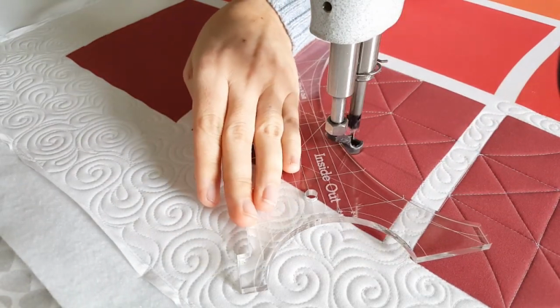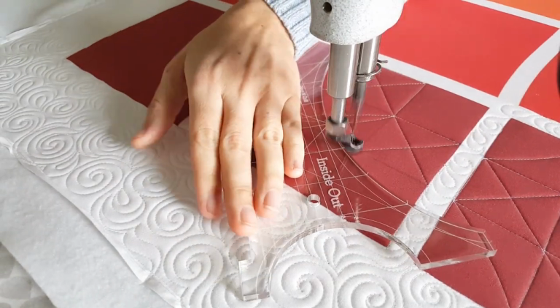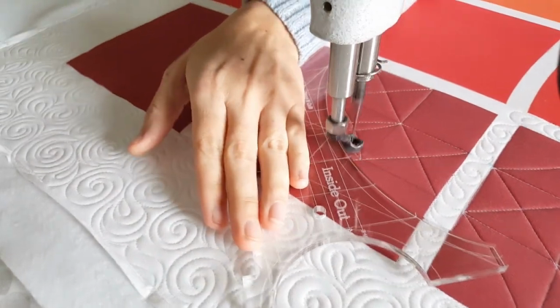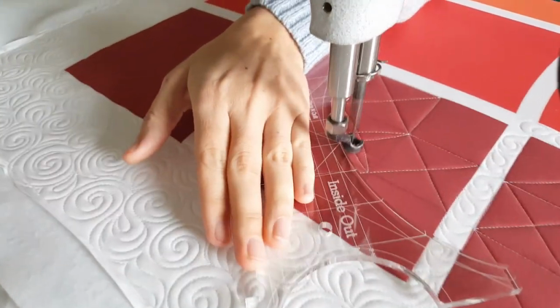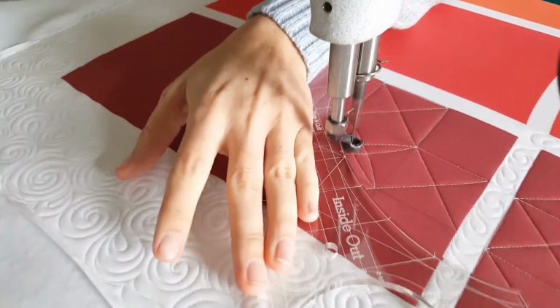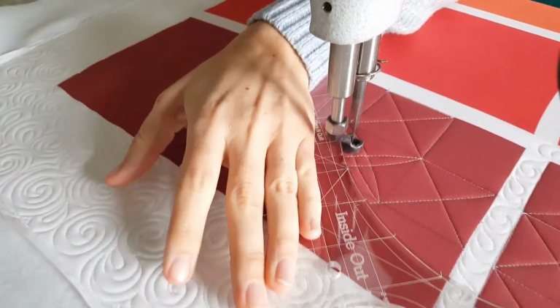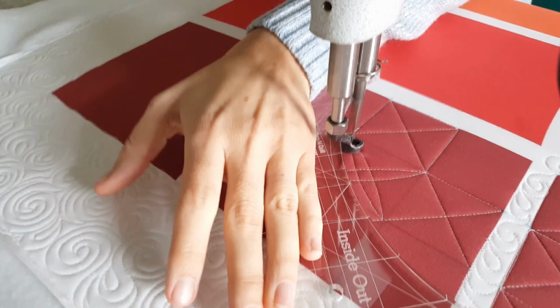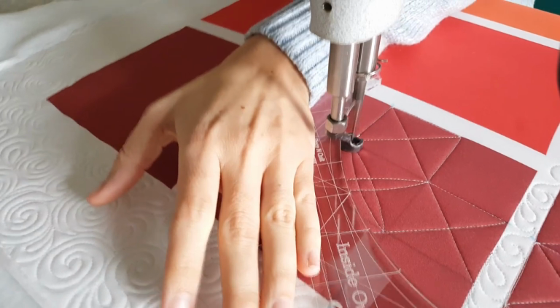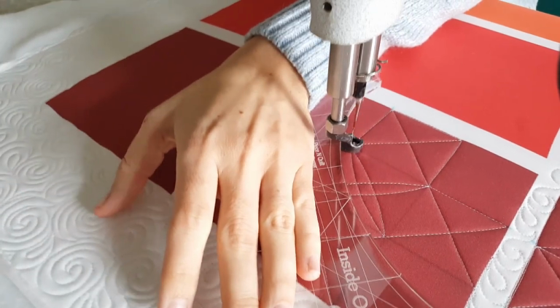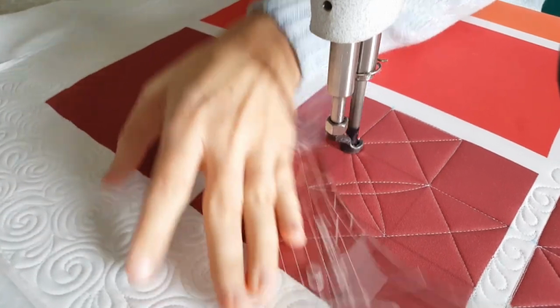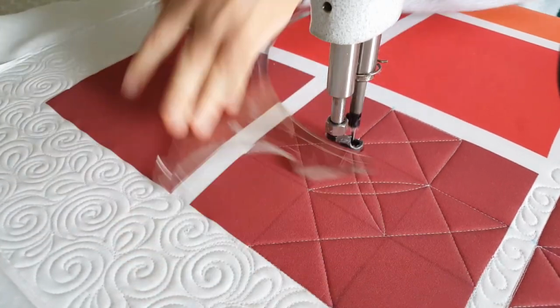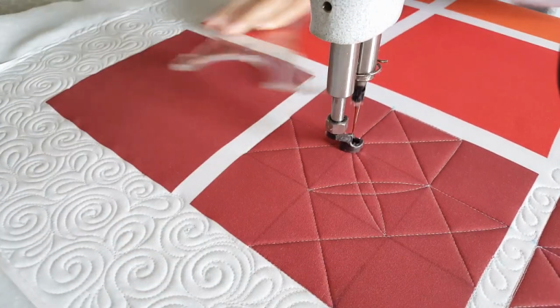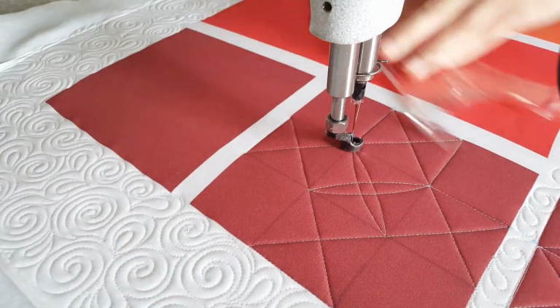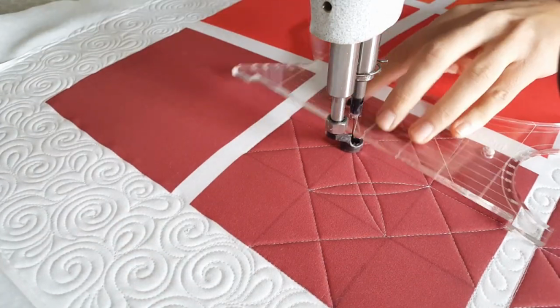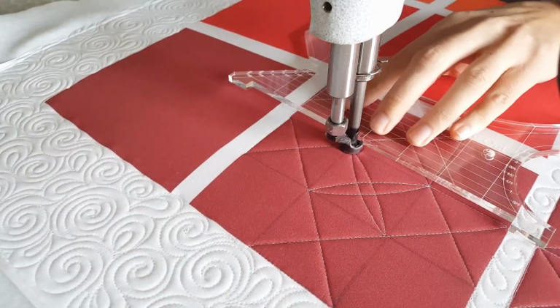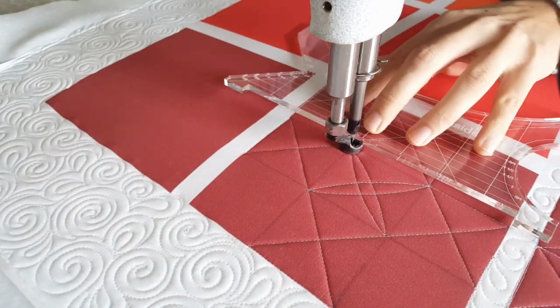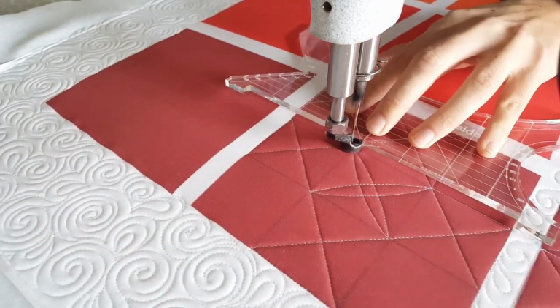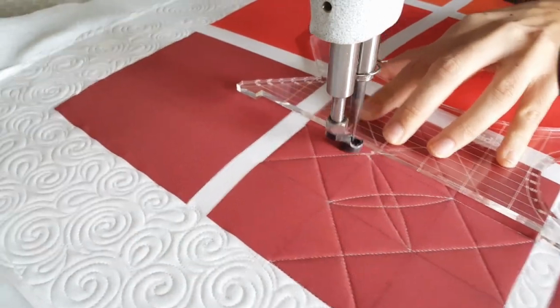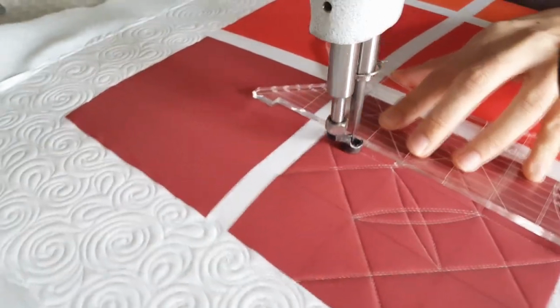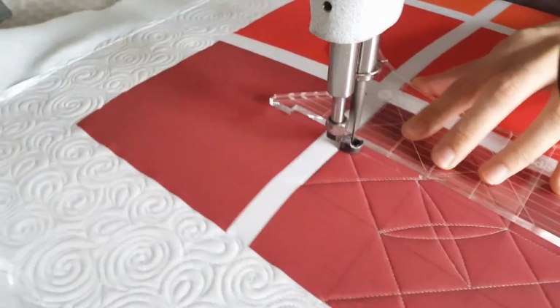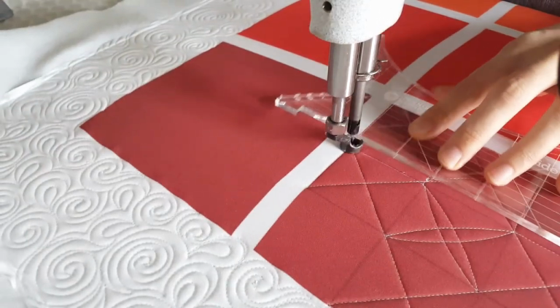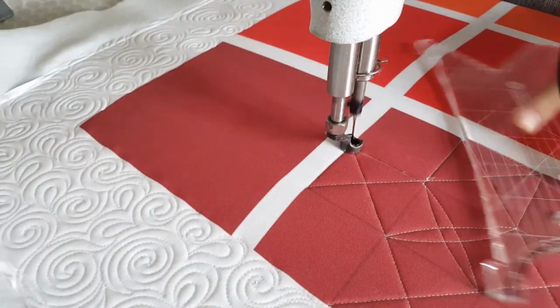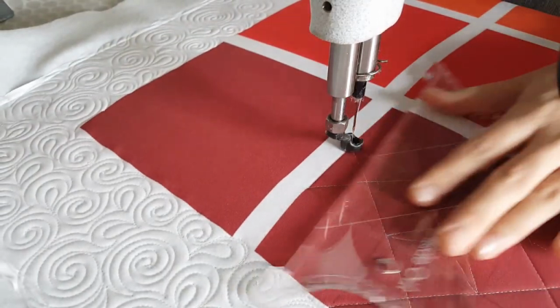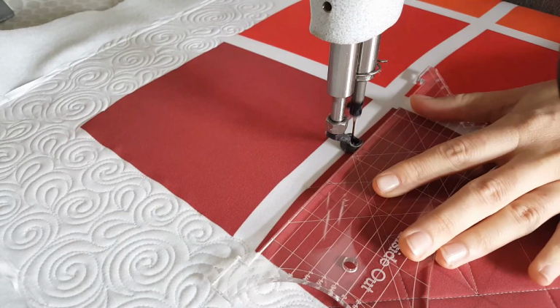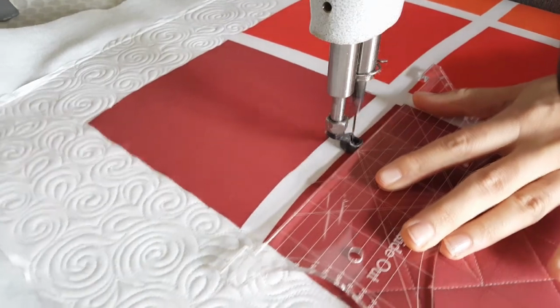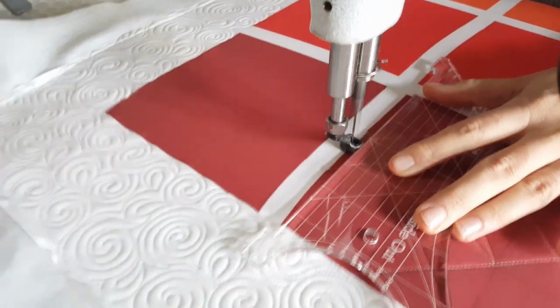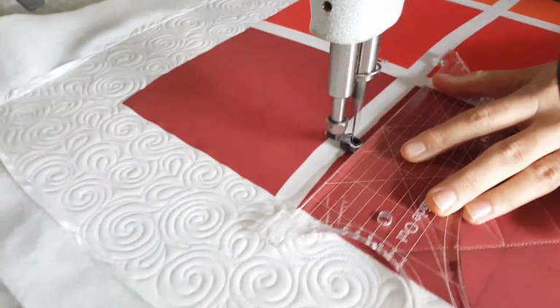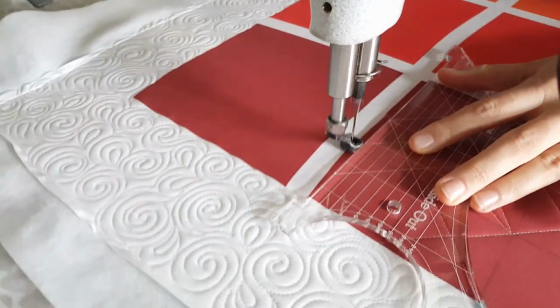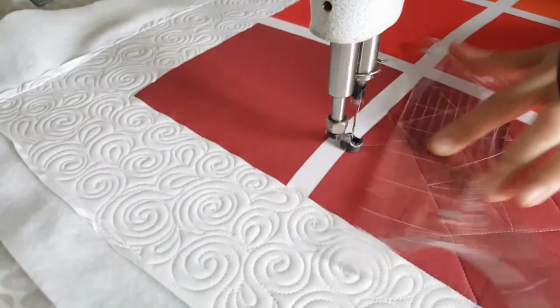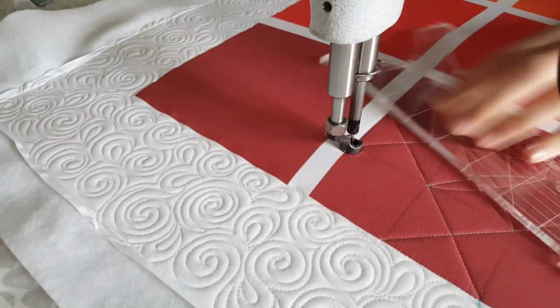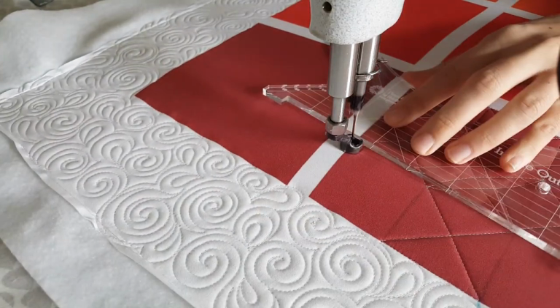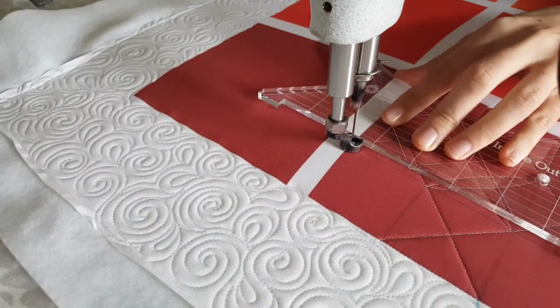I'll continue stitching using the straight side of my Inside Out machine quilting ruler along the outside, along those marked points on my block.